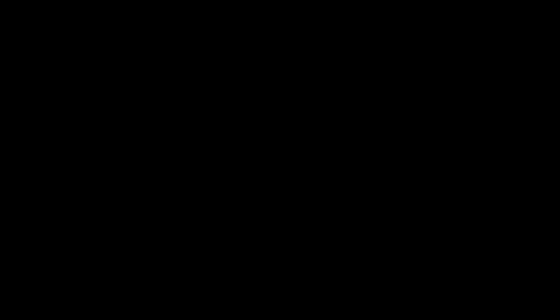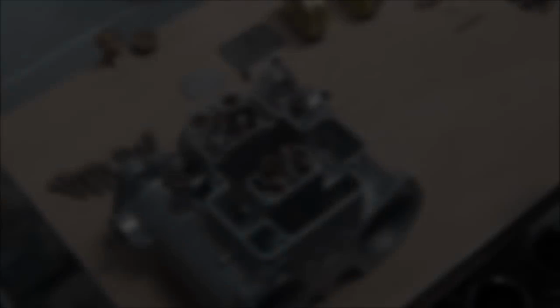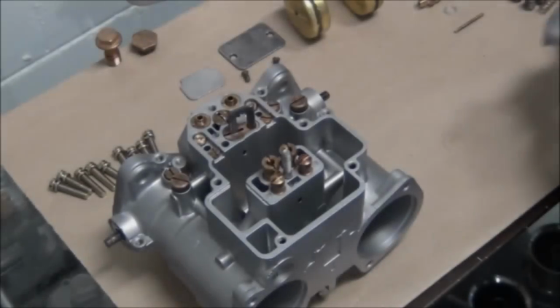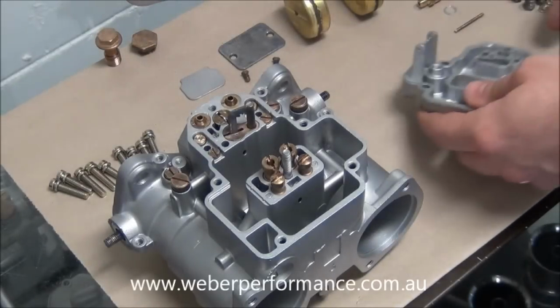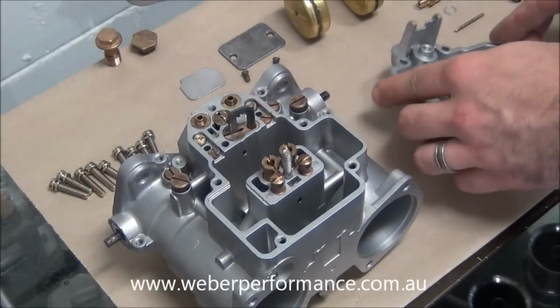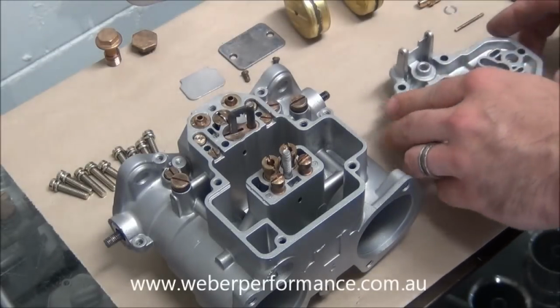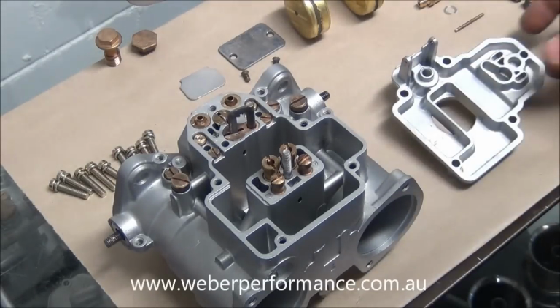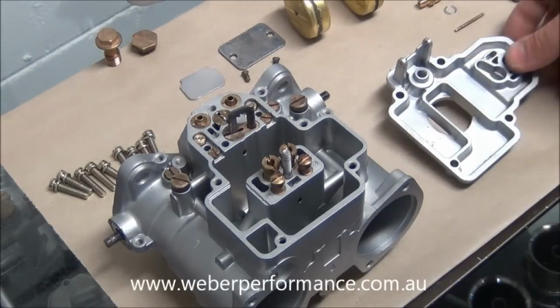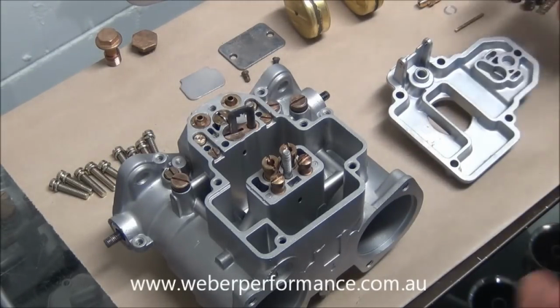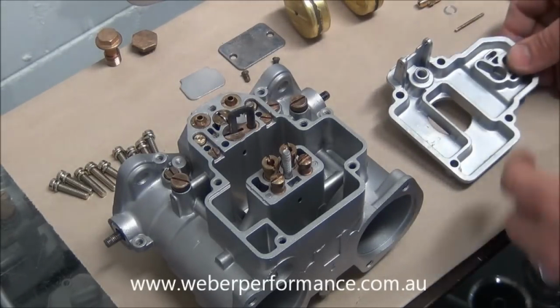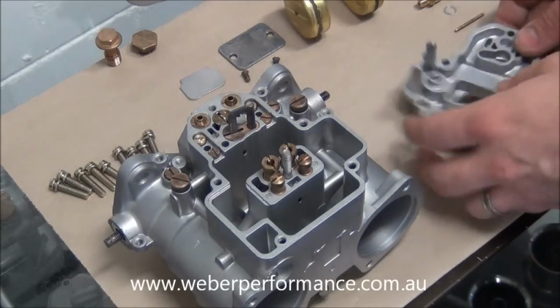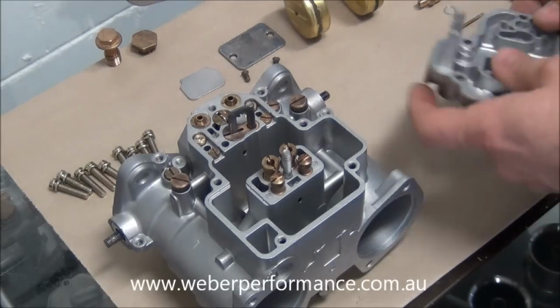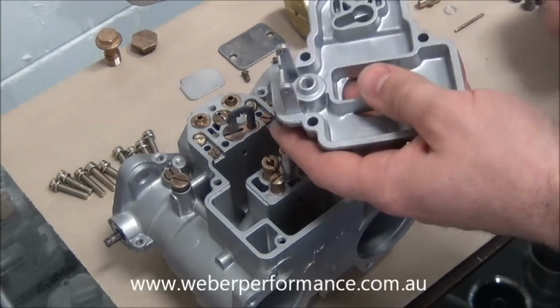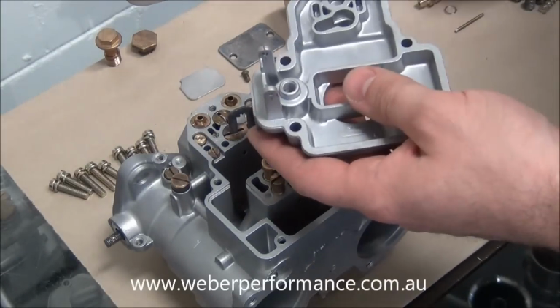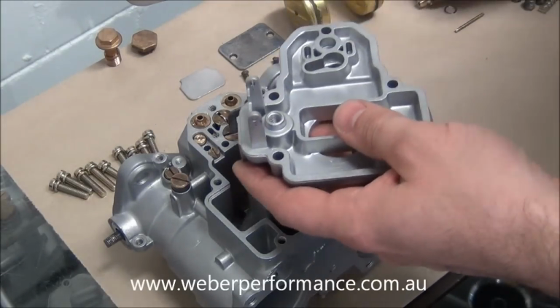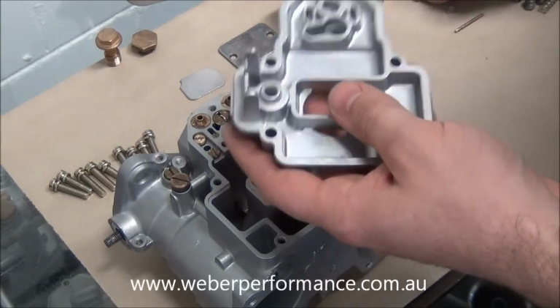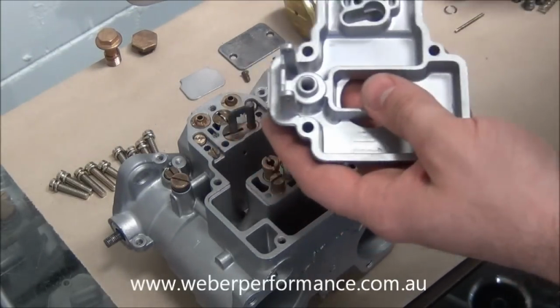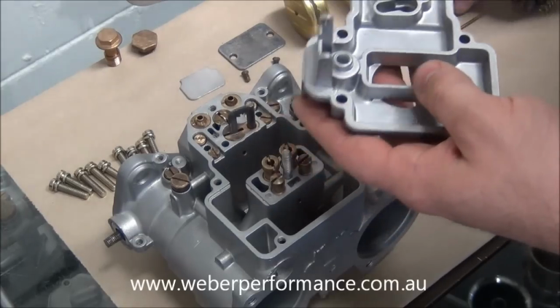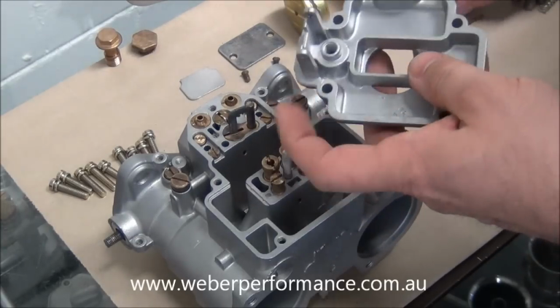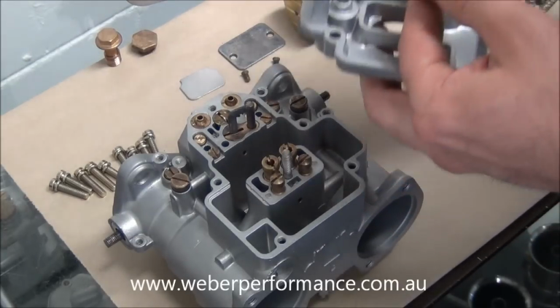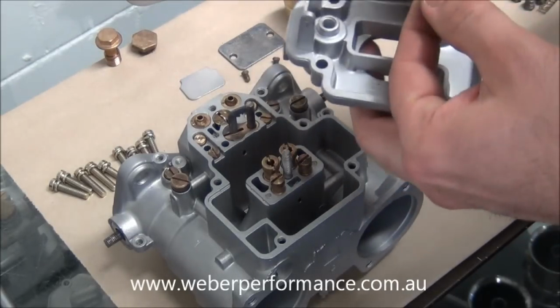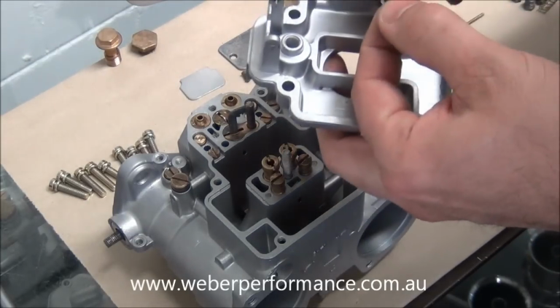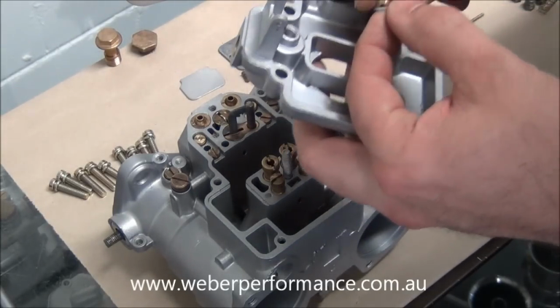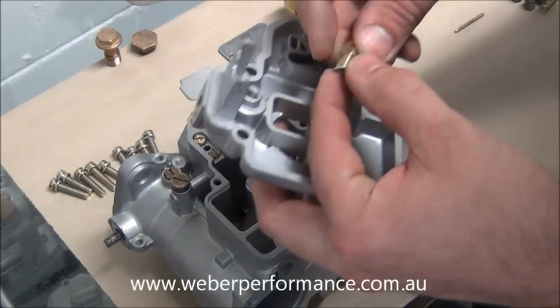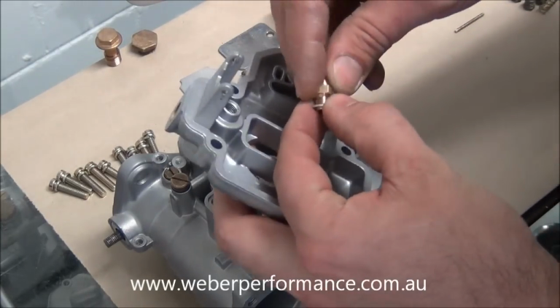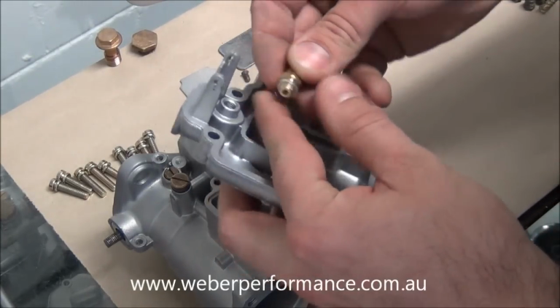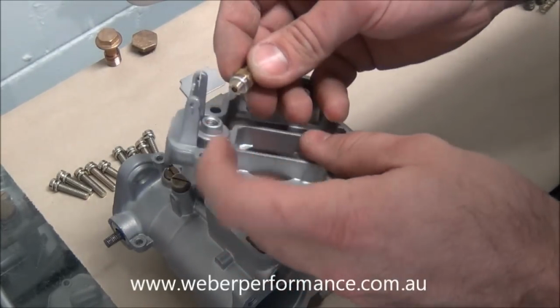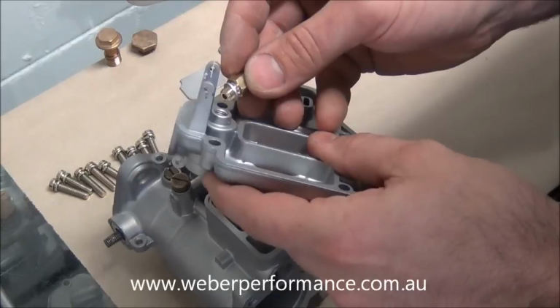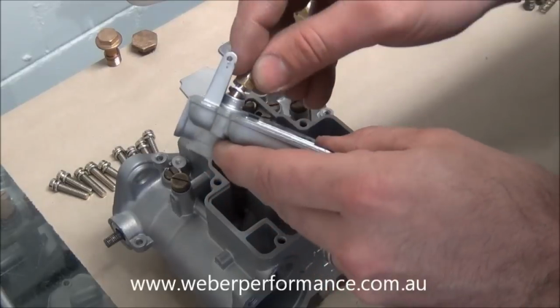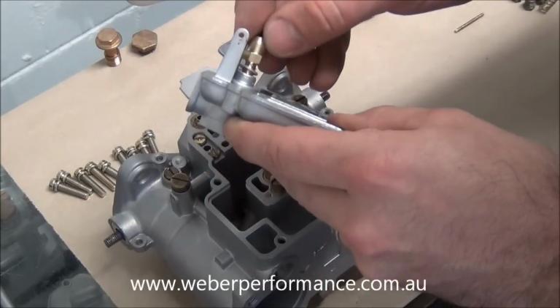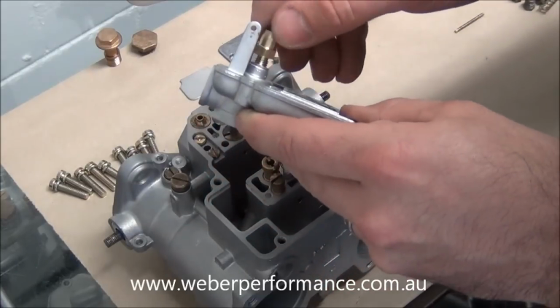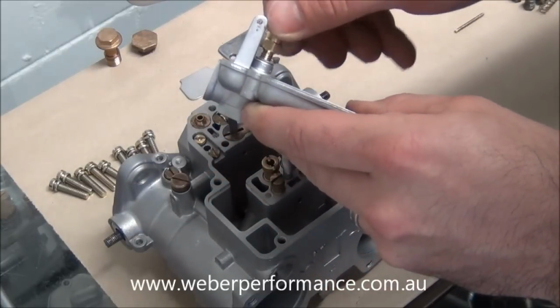The next thing we'll go ahead and do is install our top cover assembly with needle valve and float. First thing we need to do is just grab our top cover, needle valve, body and gasket — they're simply going to go together and in that goes.